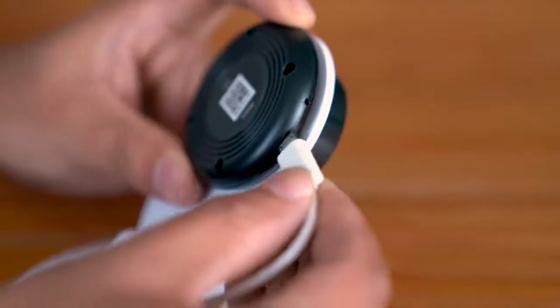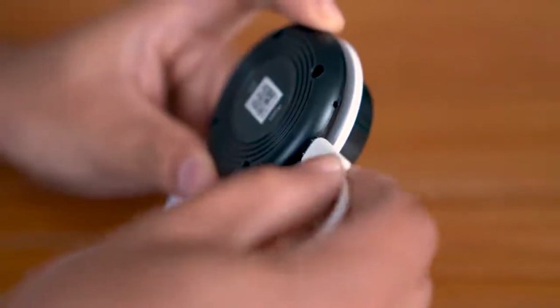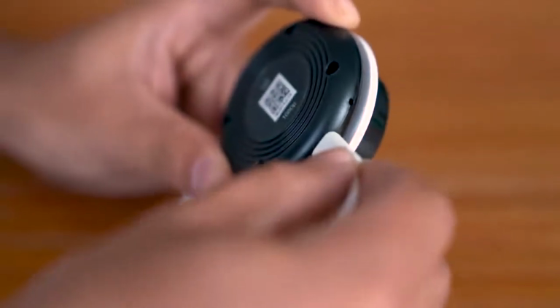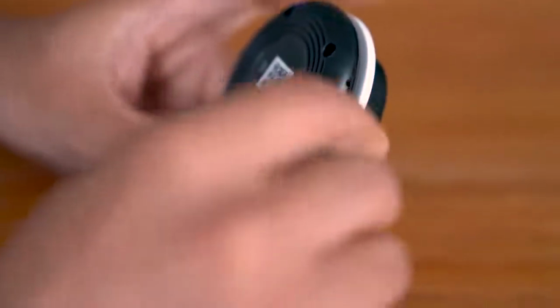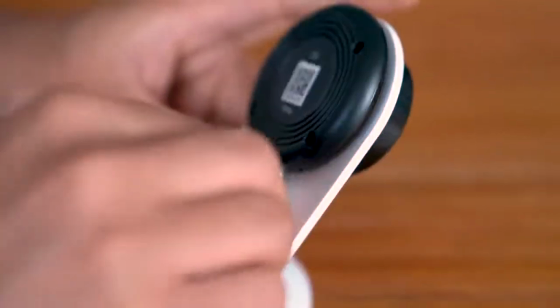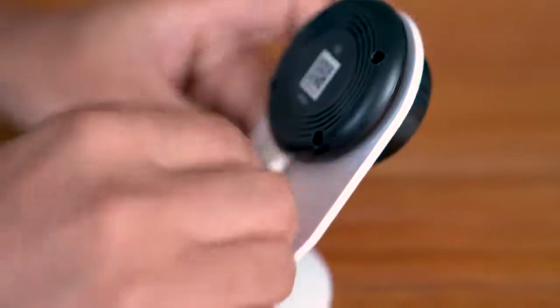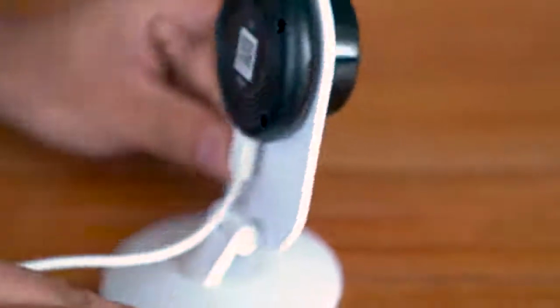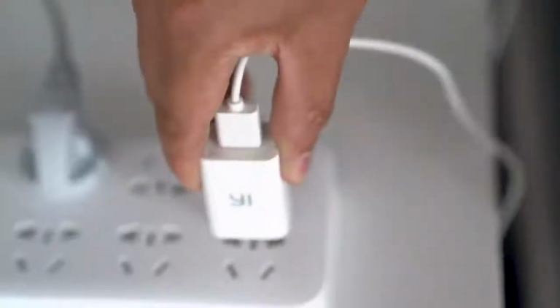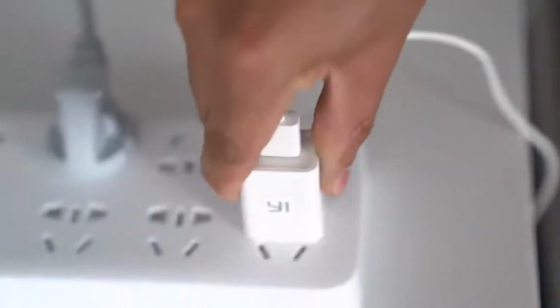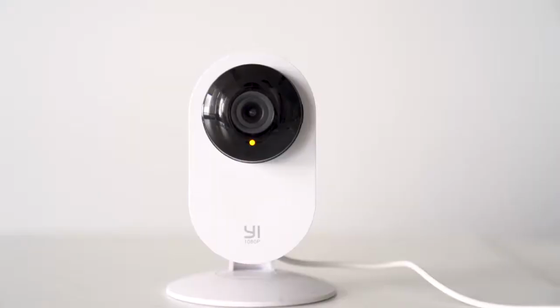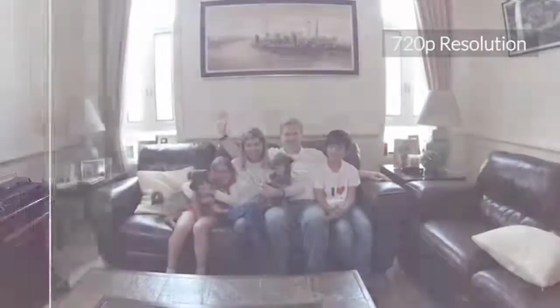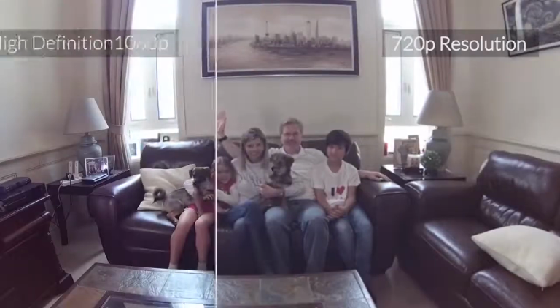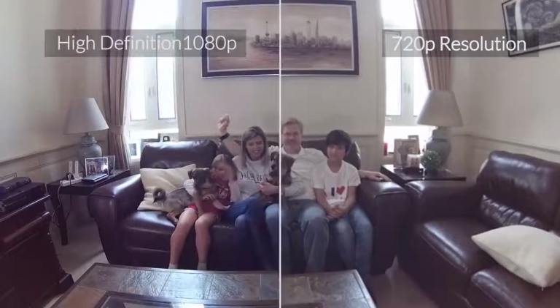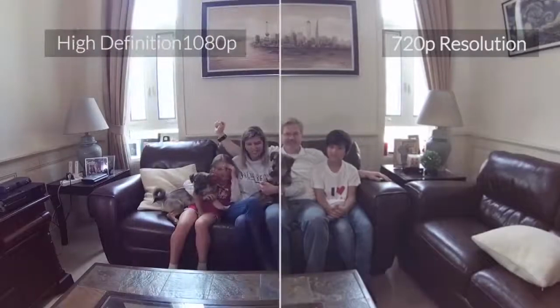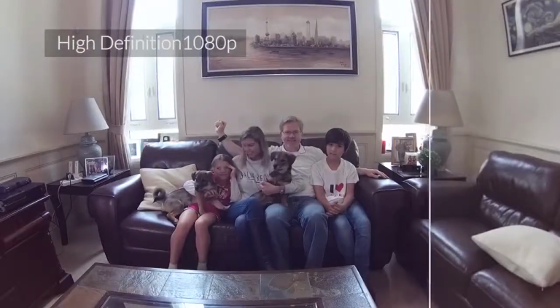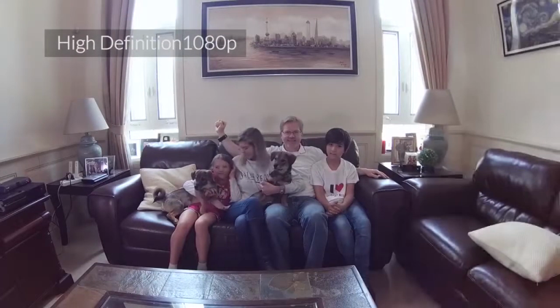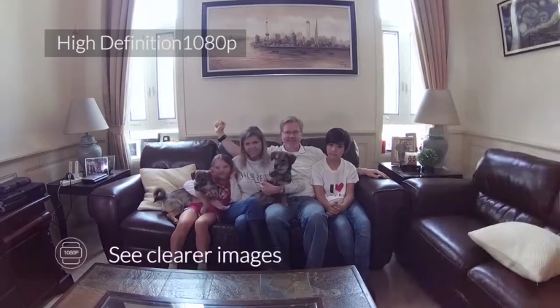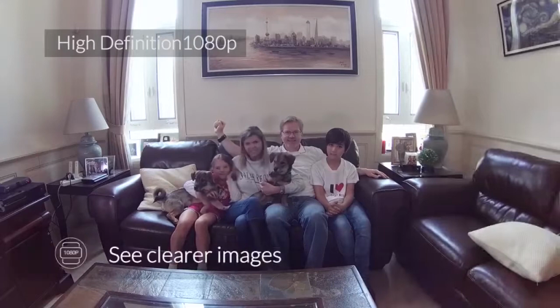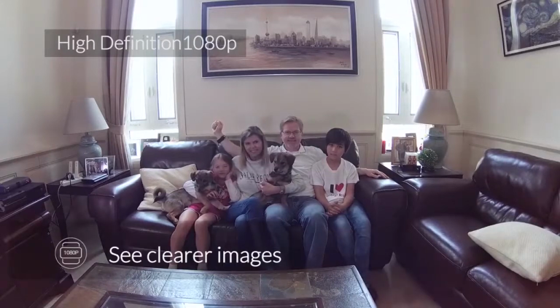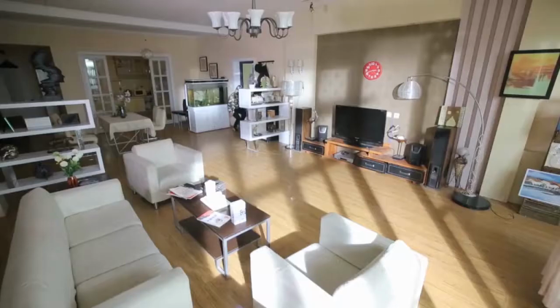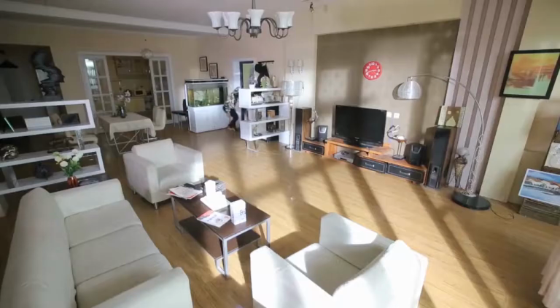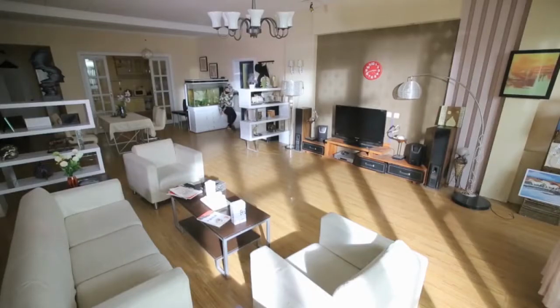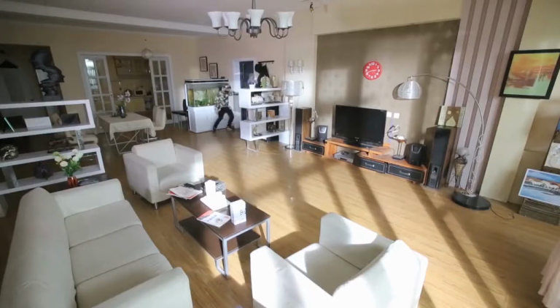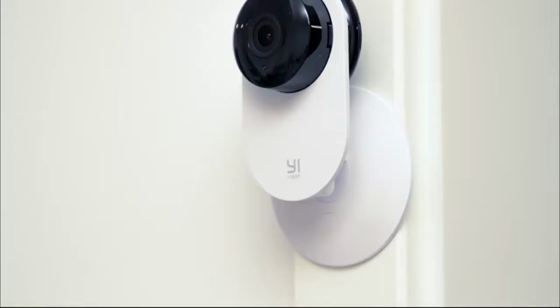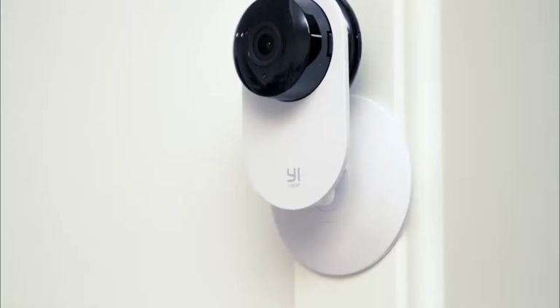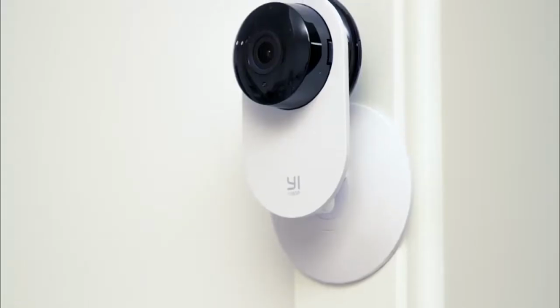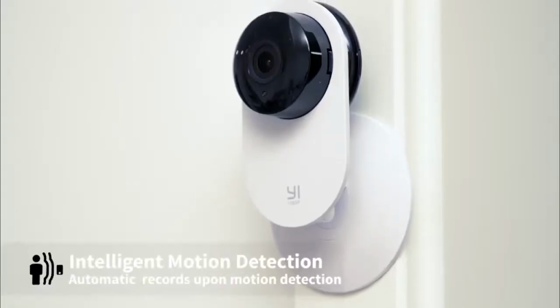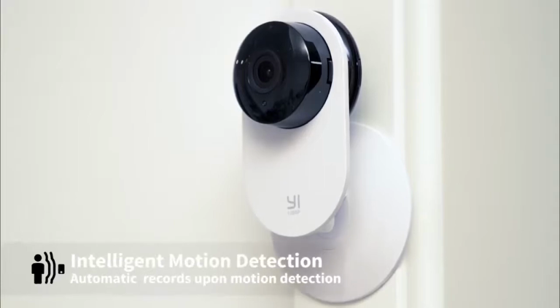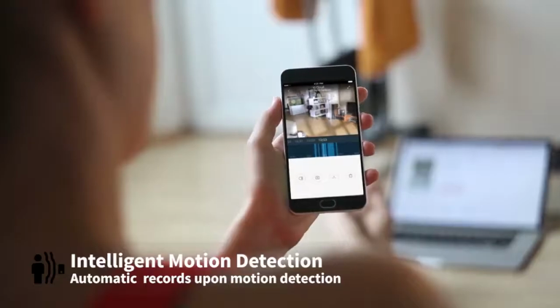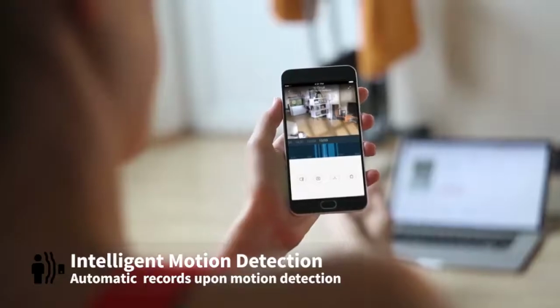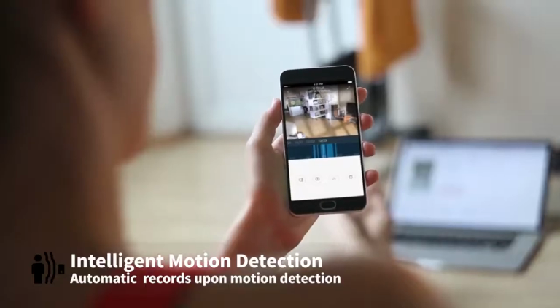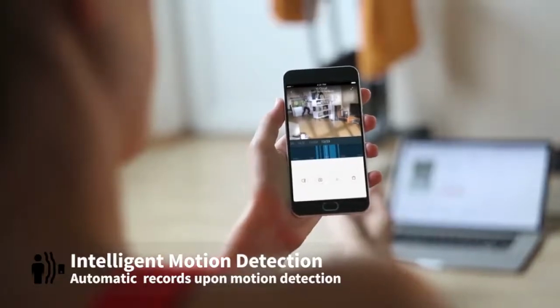Presenting the Yi 1080p Home Camera. Incredible image quality with cutting-edge design and smart features makes the Yi 1080p Home Camera the best in its class. The Yi Home app offers easy monitoring and simple setup.